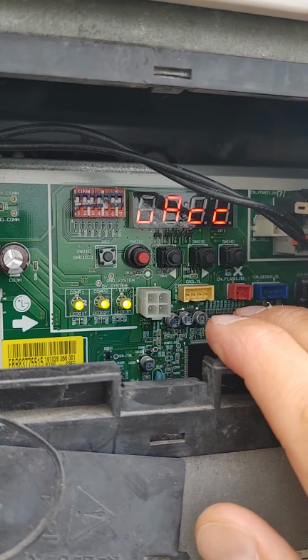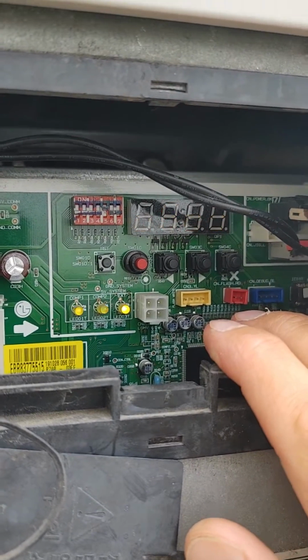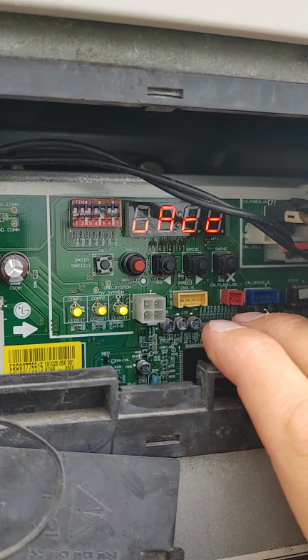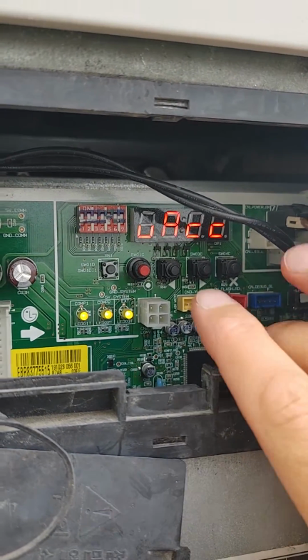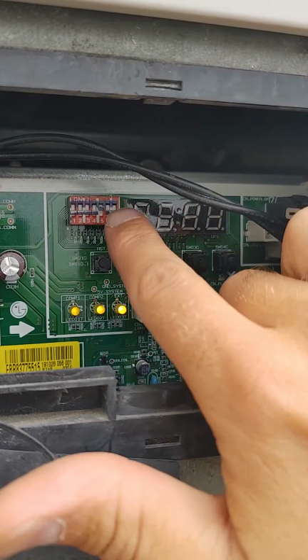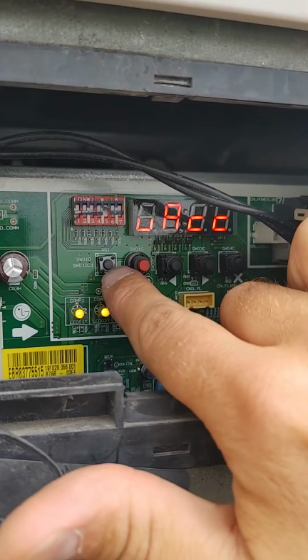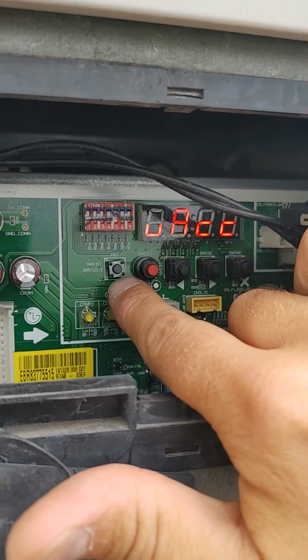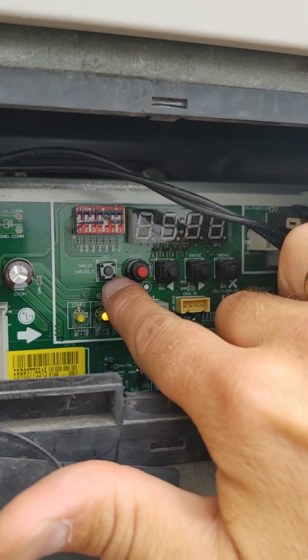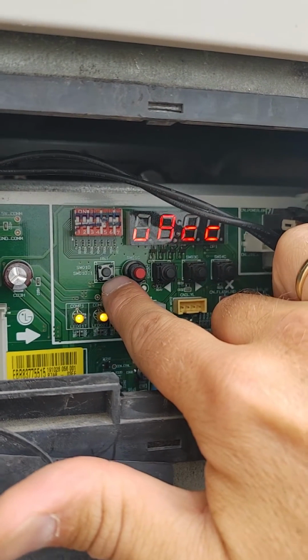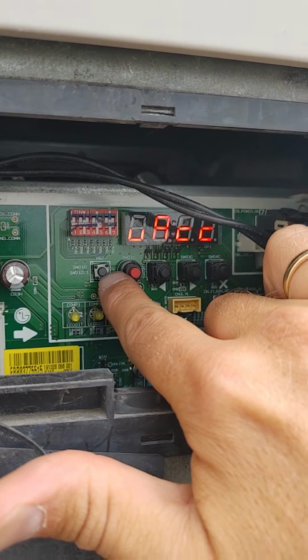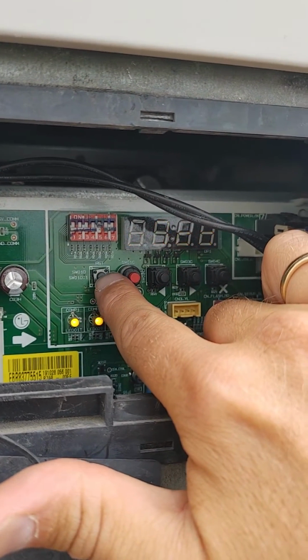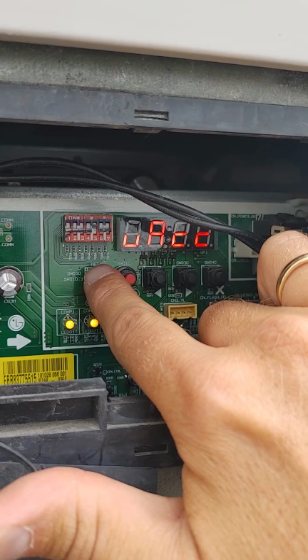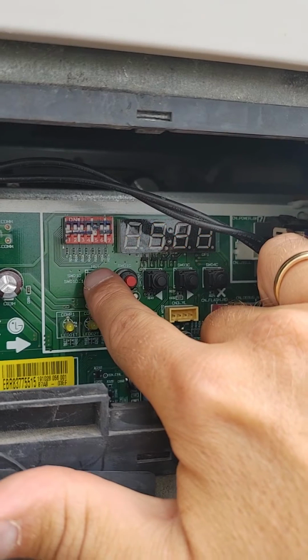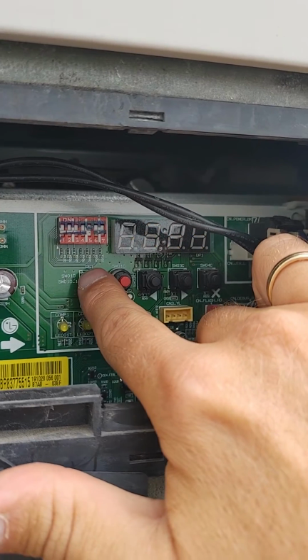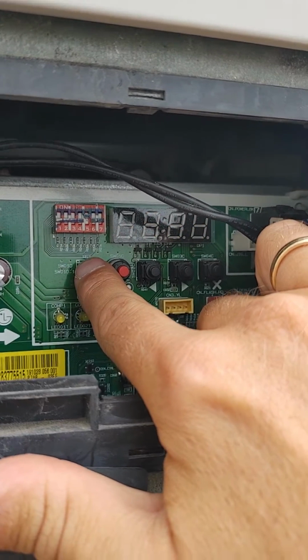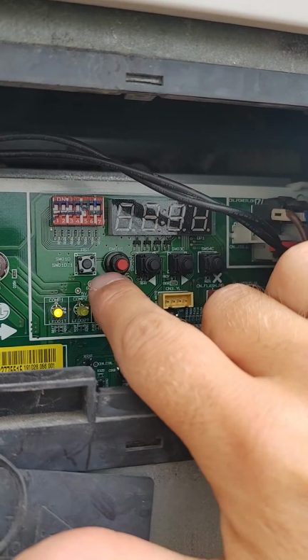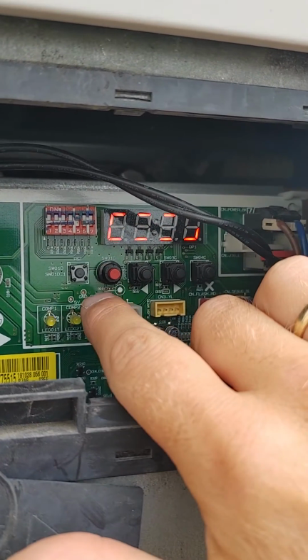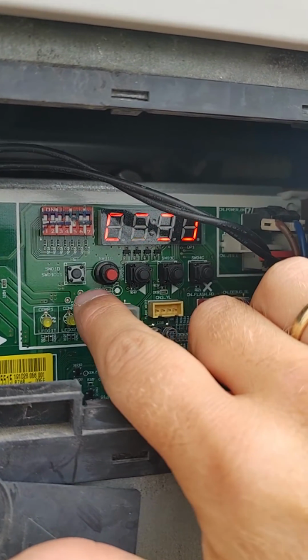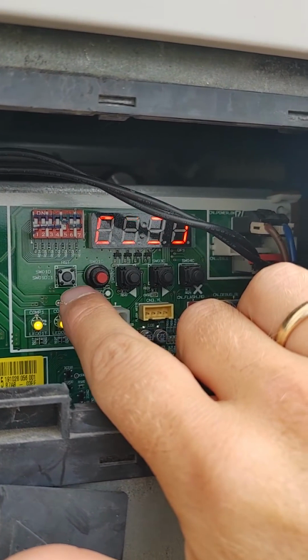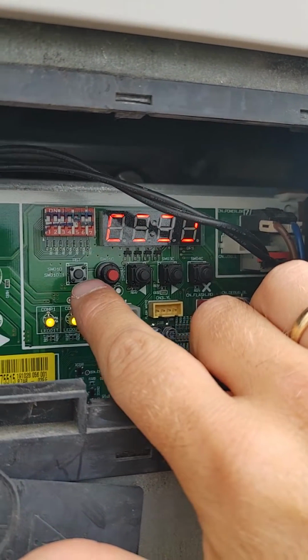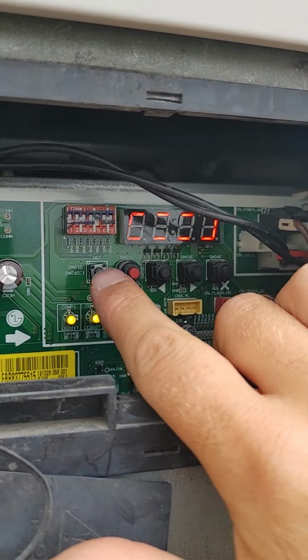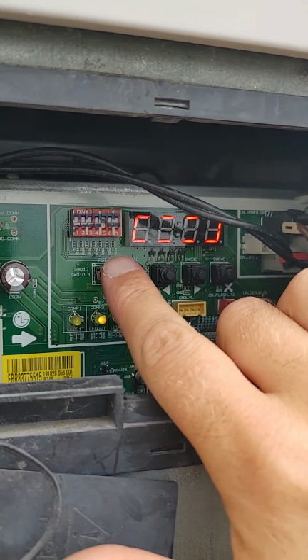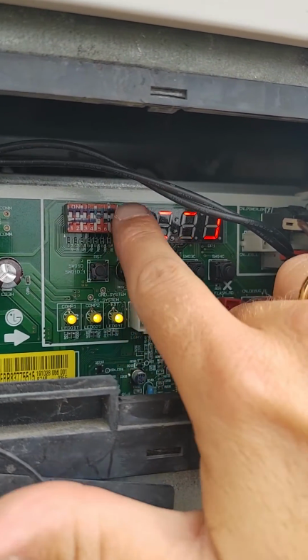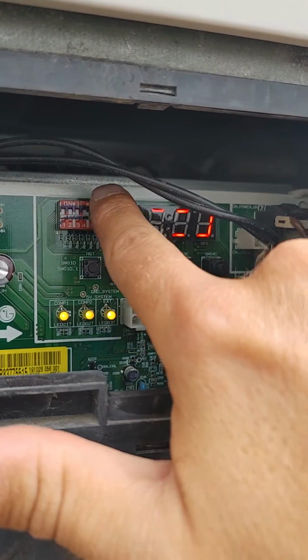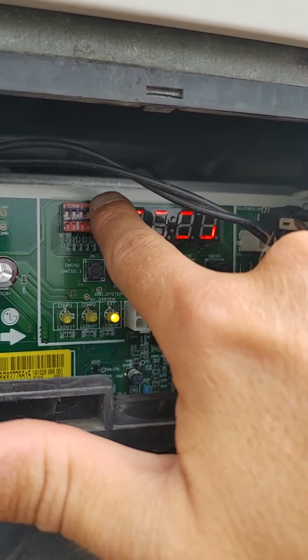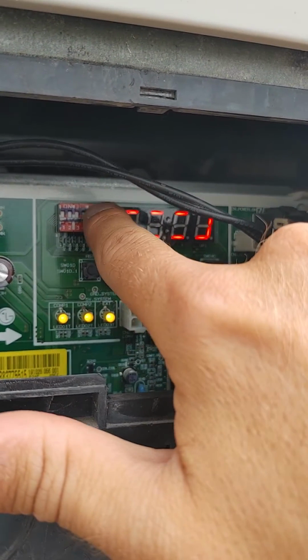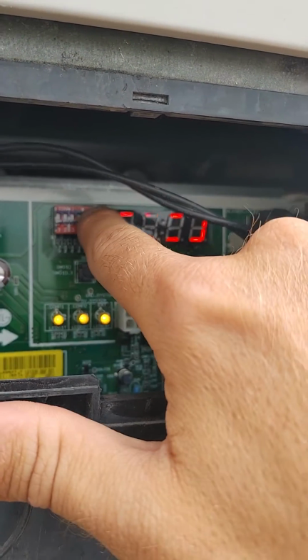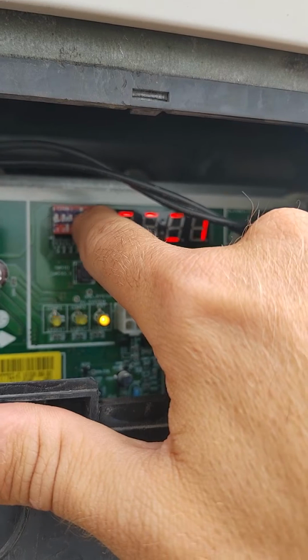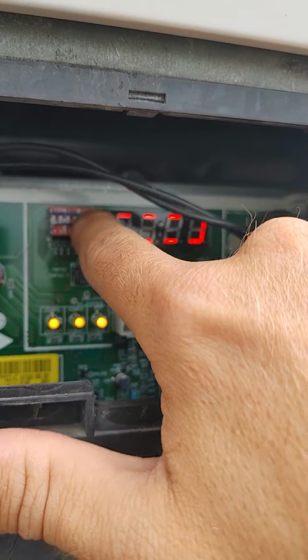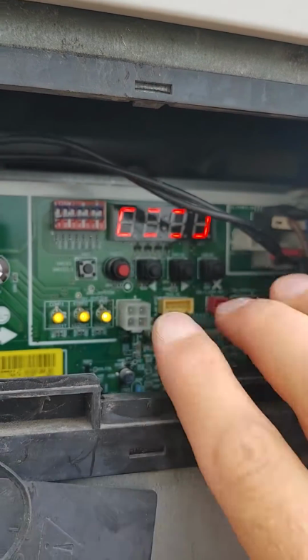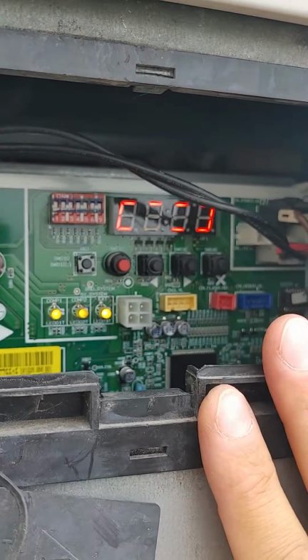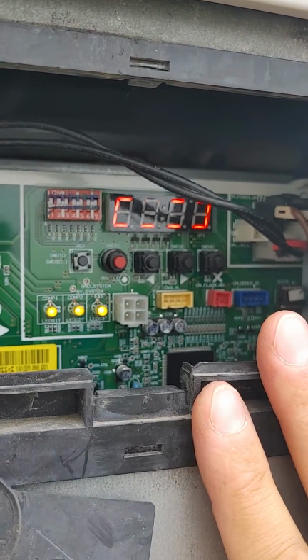Once you finish, hit the small gray reset button. The system is going to restart — then turn dip switch 5 off to exit vacuum mode.